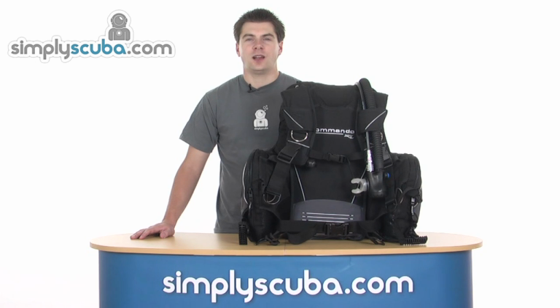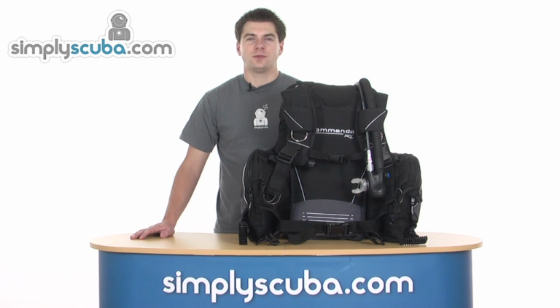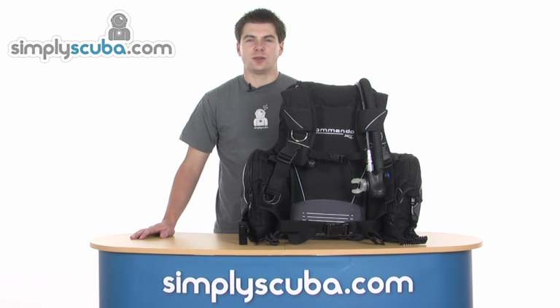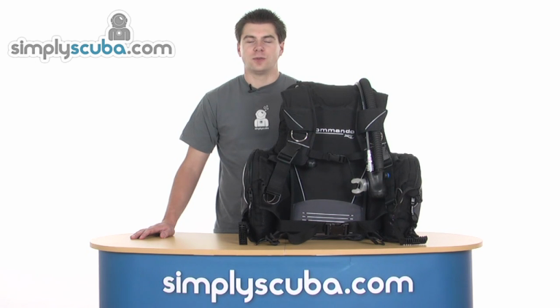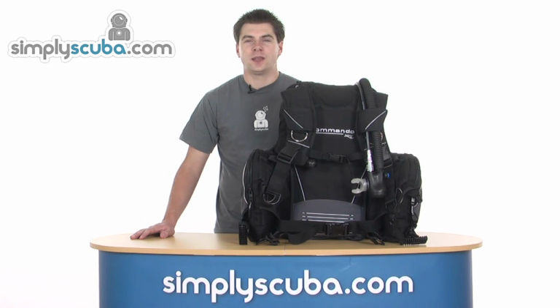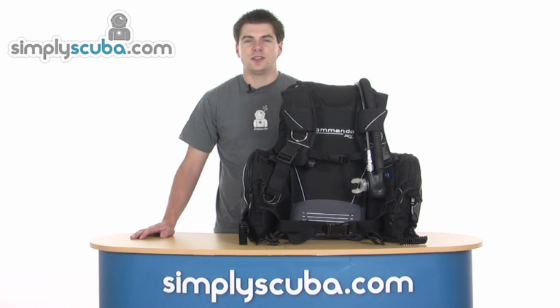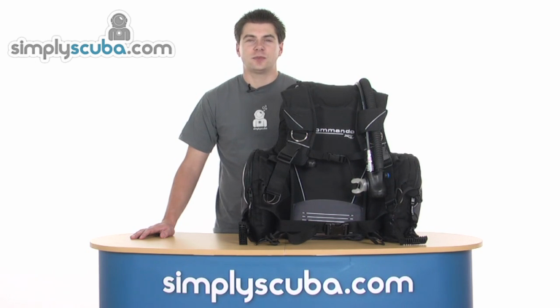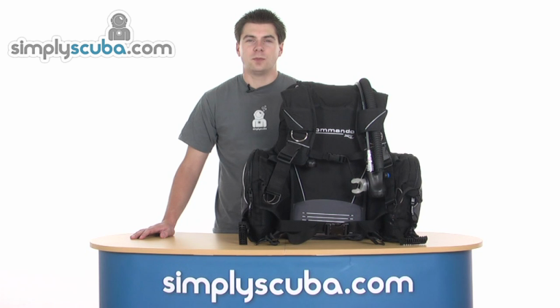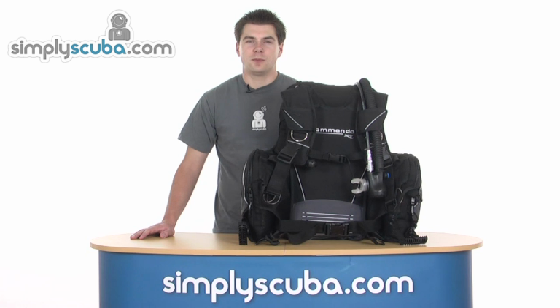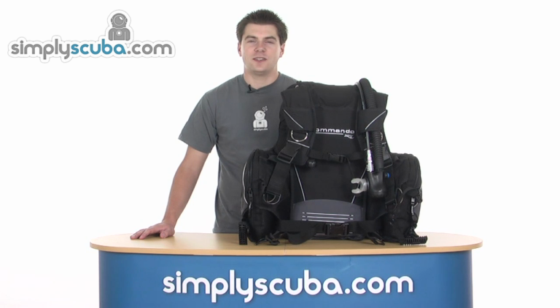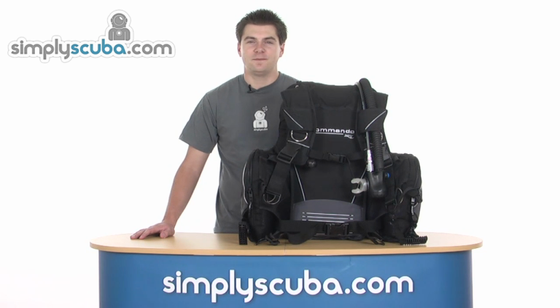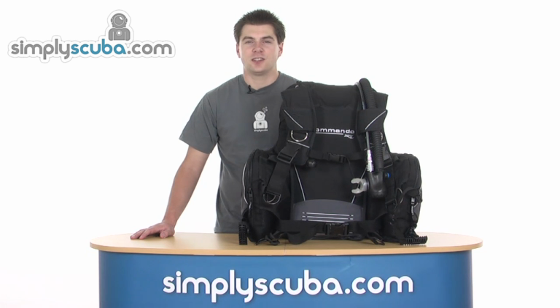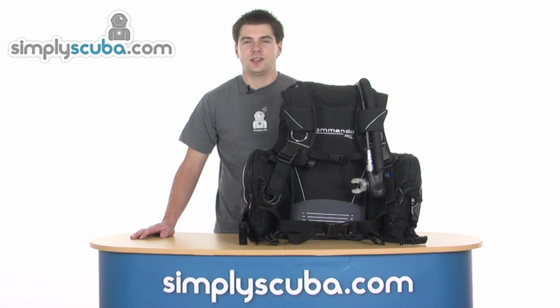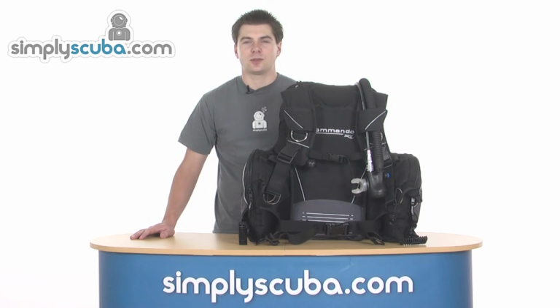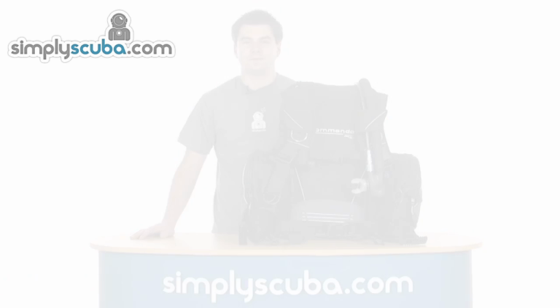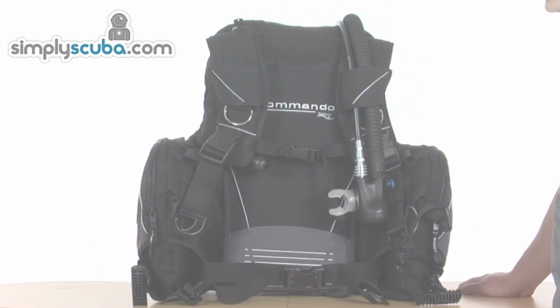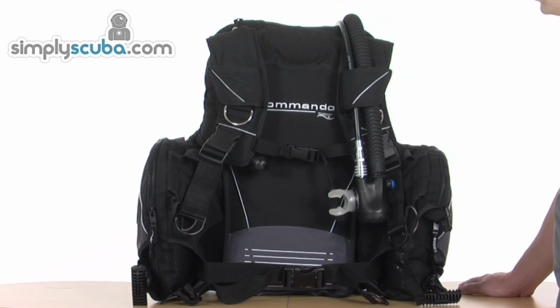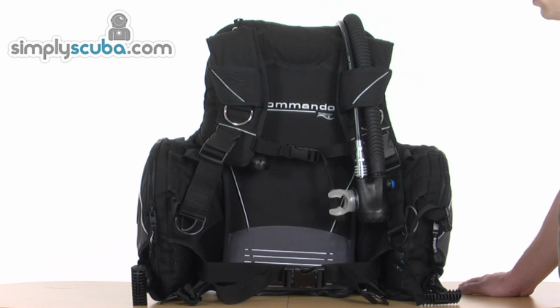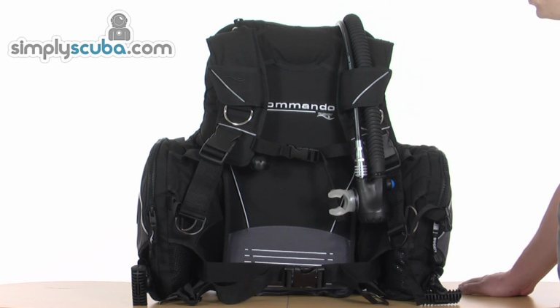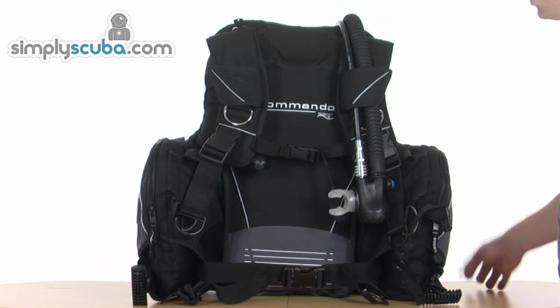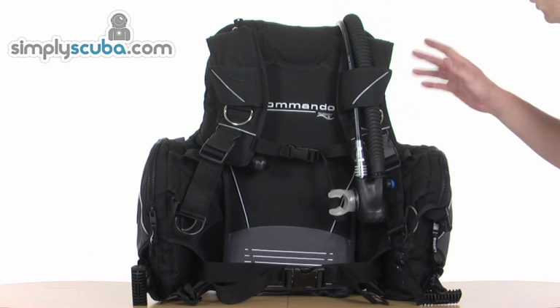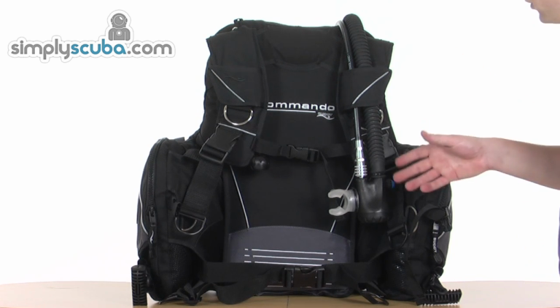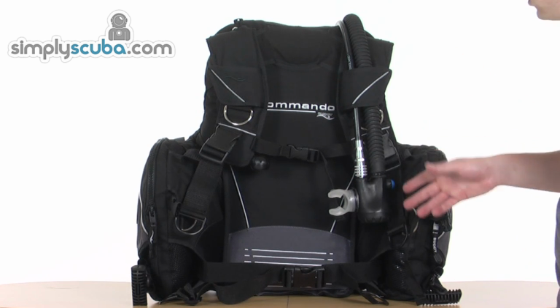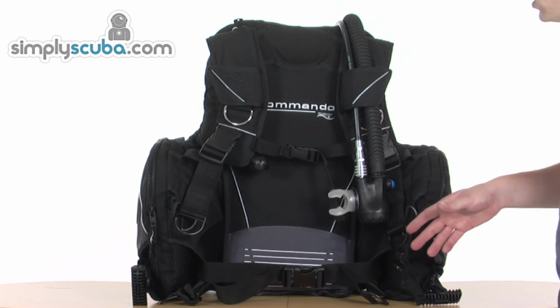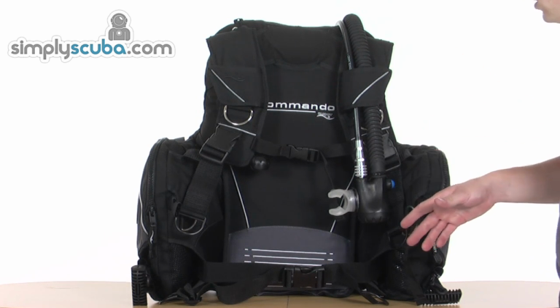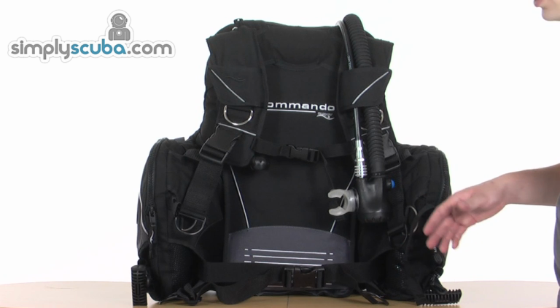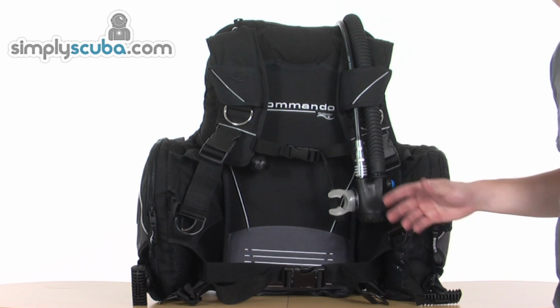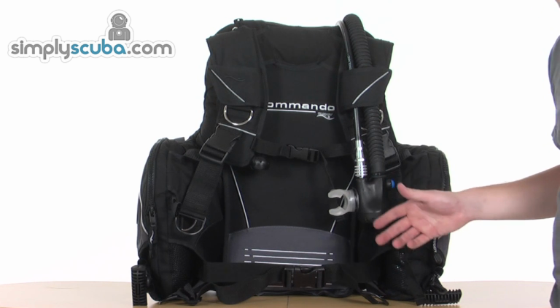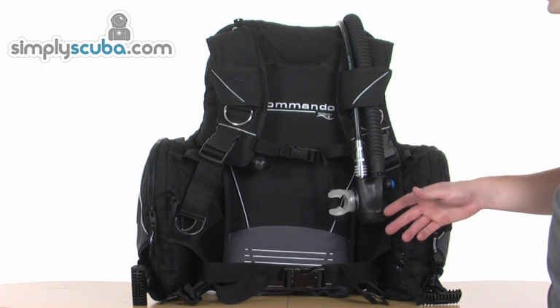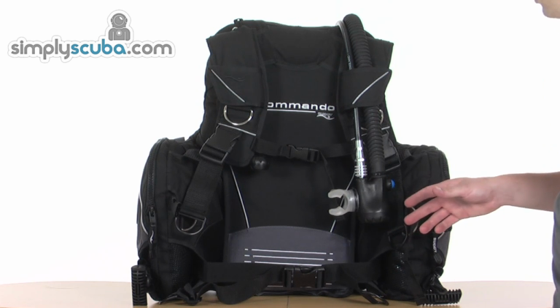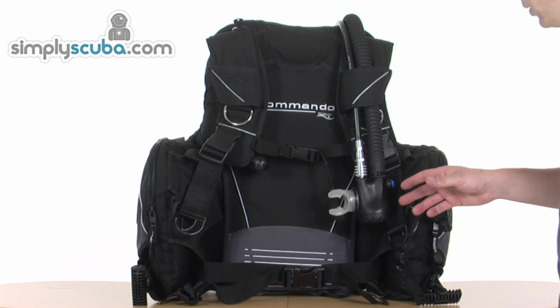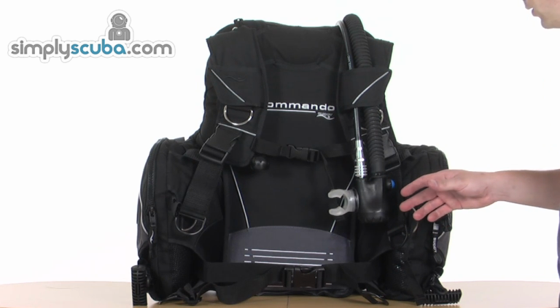Hello and welcome to Simplyscuba.com. In this session we're going to look at the Buddy Commando BCD, so let's take a closer look. We'll run through some of the features and also some of the upgrade and different options you can get on the Commando itself.